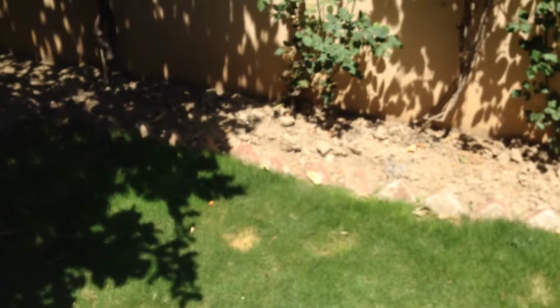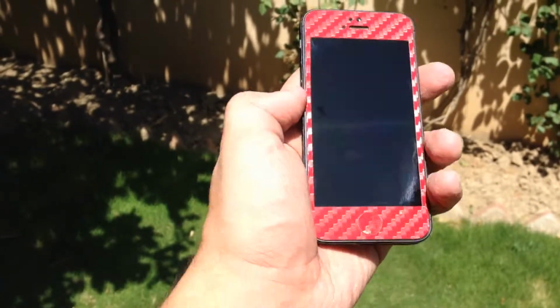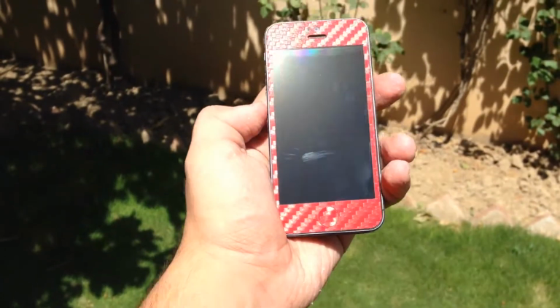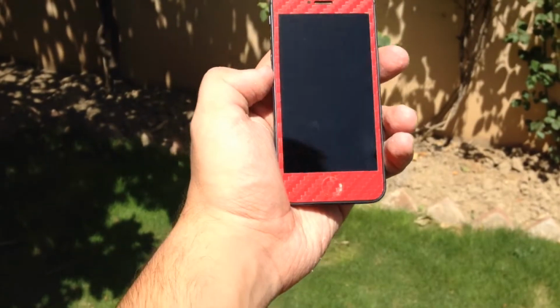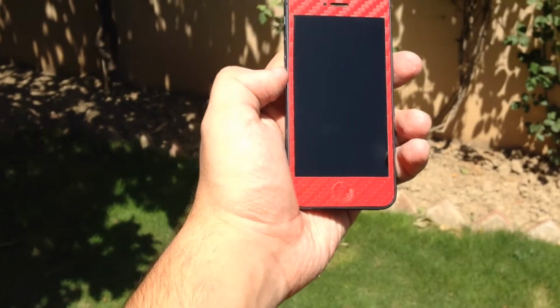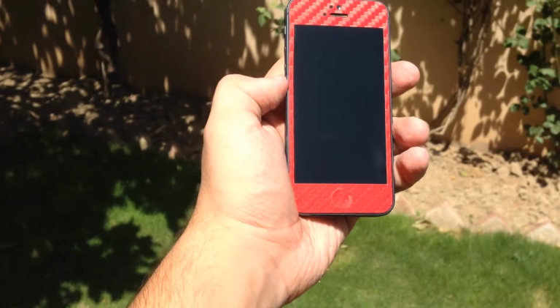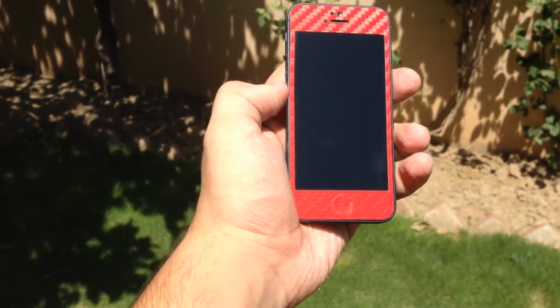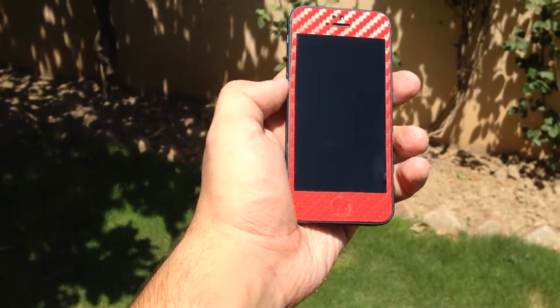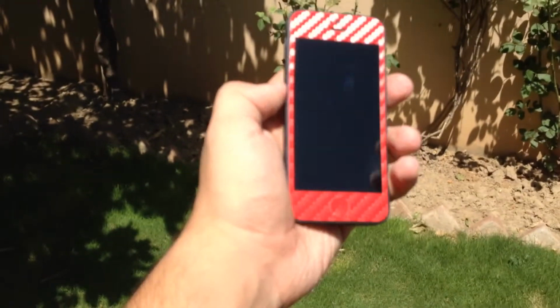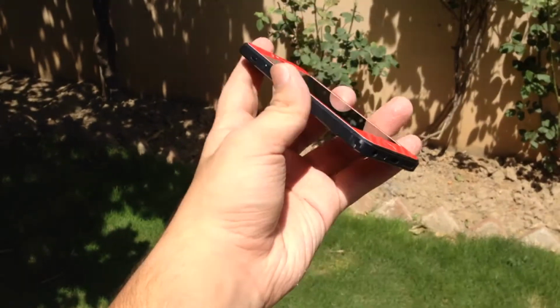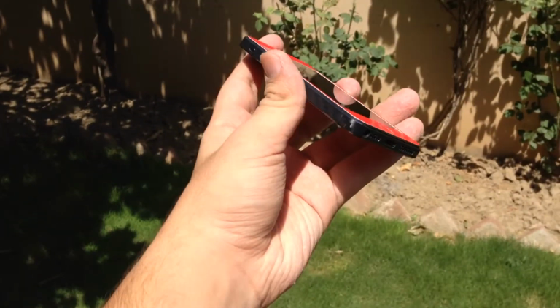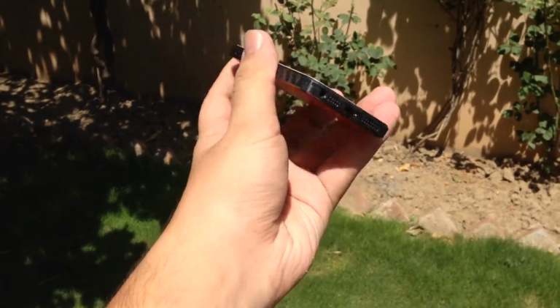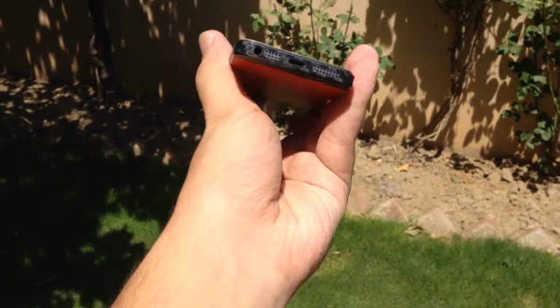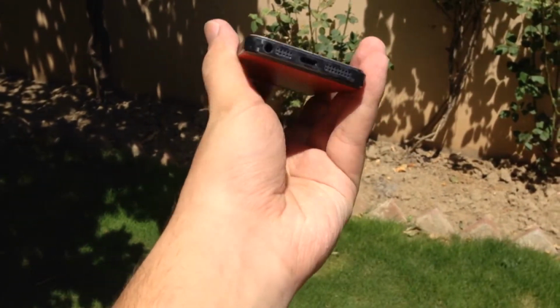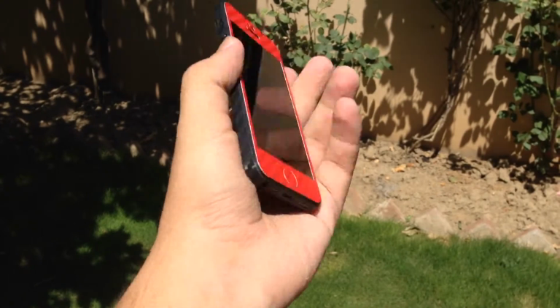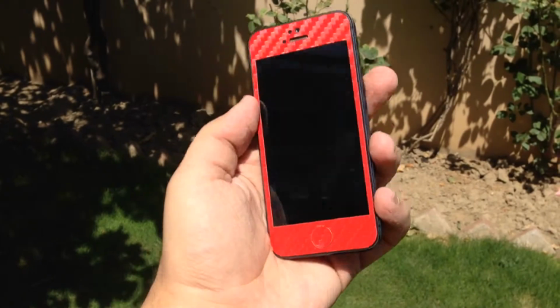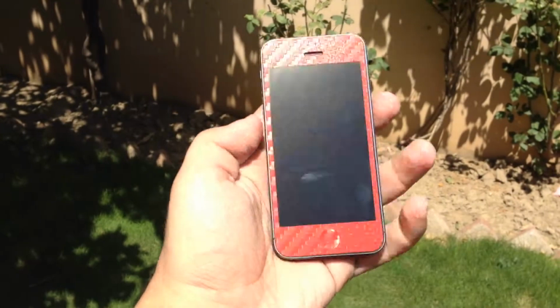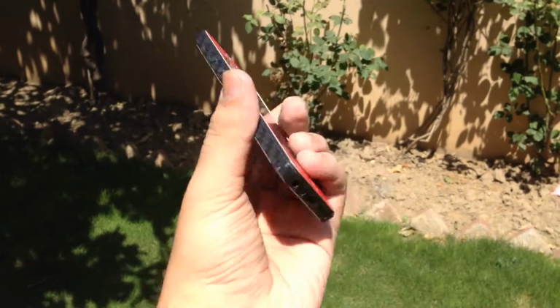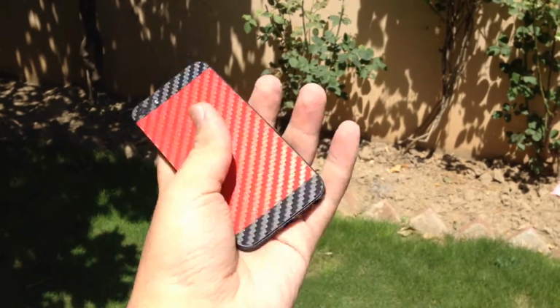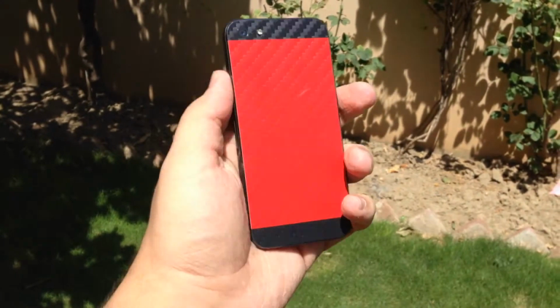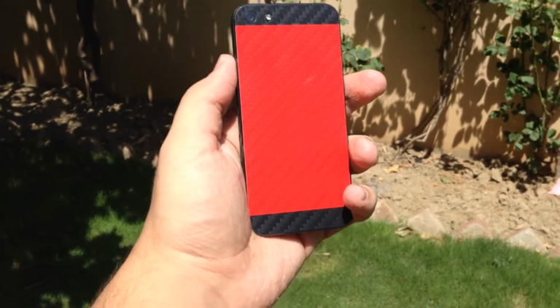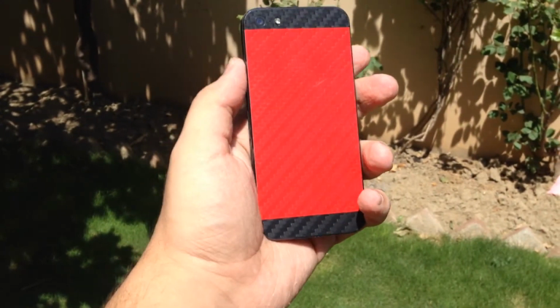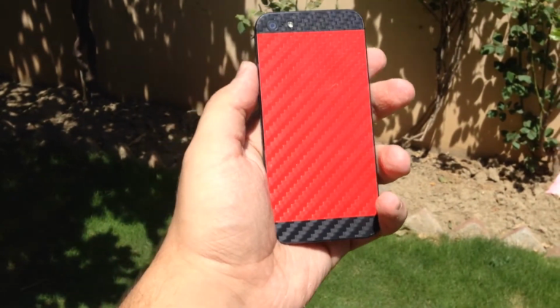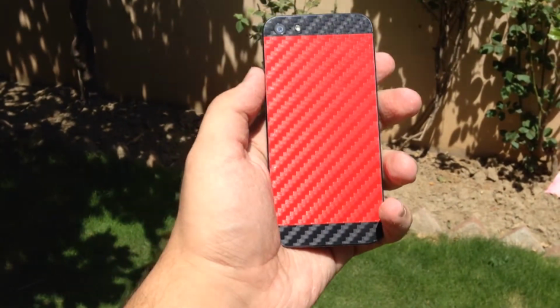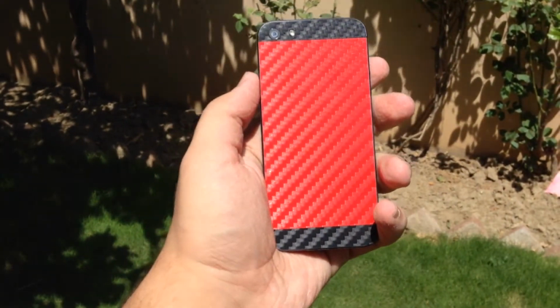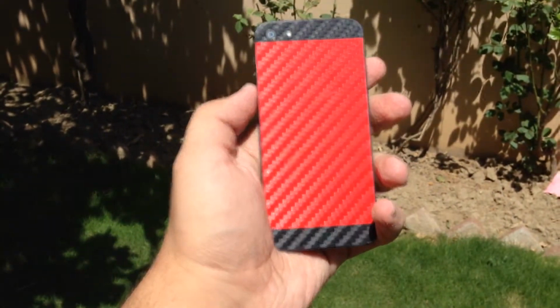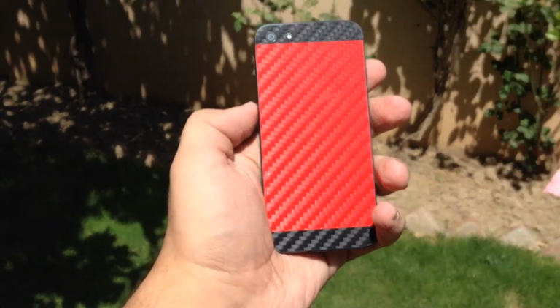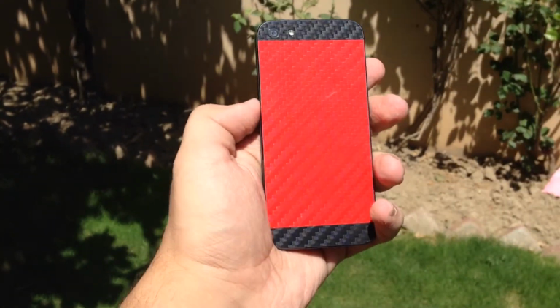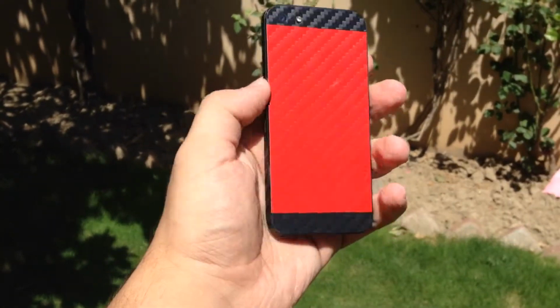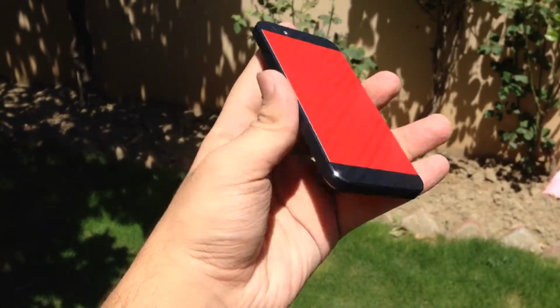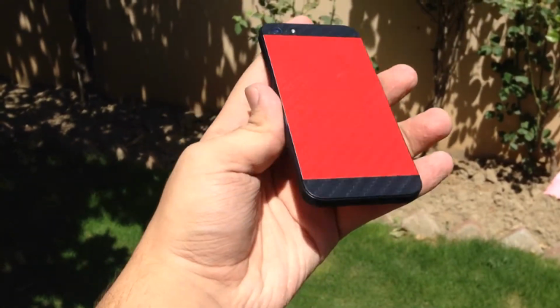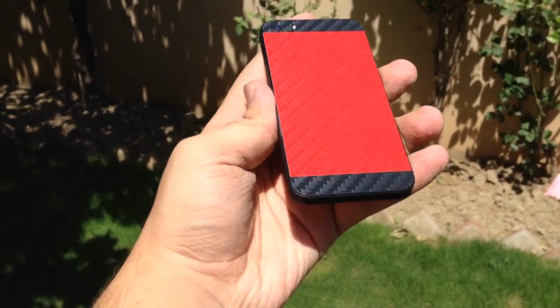Hey guys, Virtual Yaksha here, and in this video I'm going to review the iCarbons two-tone skin for the iPhone 5 and 5s. So without any further ado, let's jump right into the video.